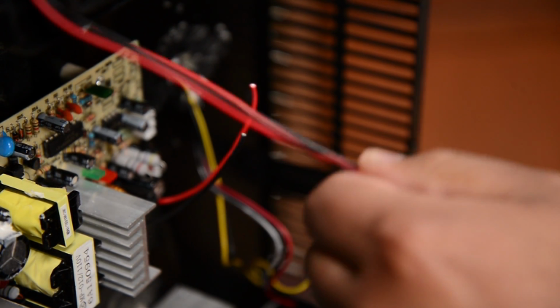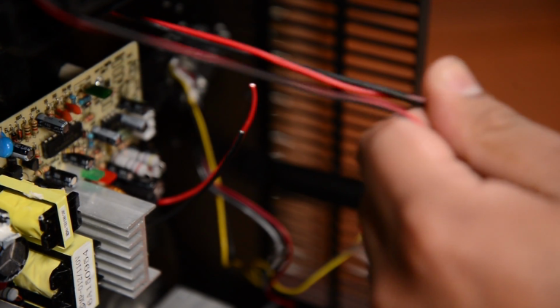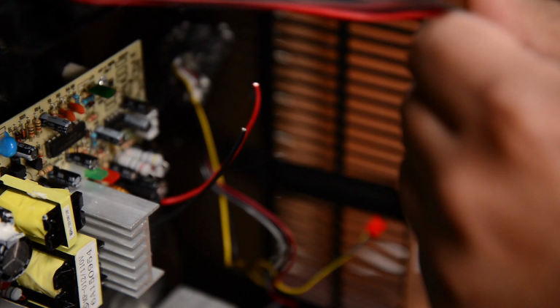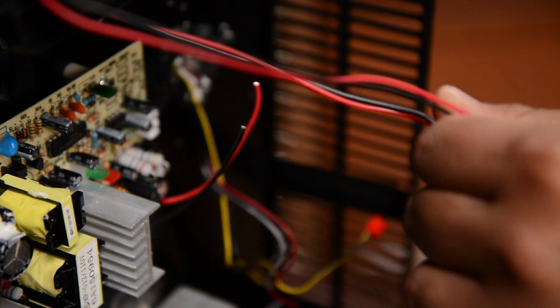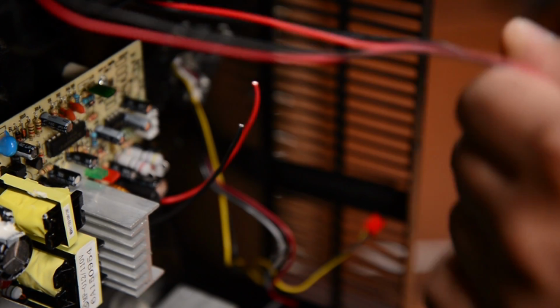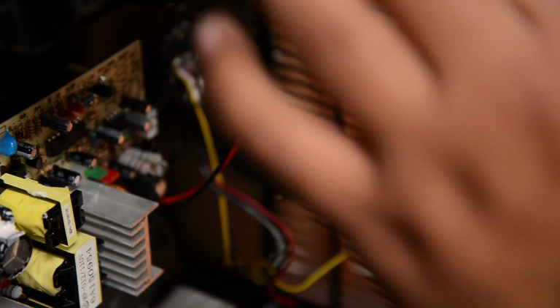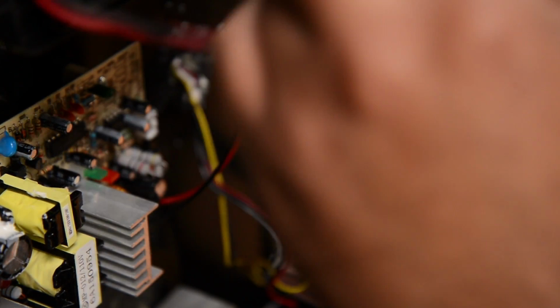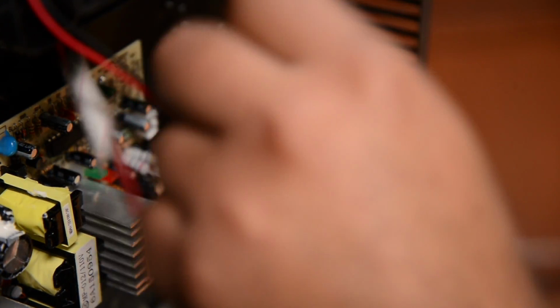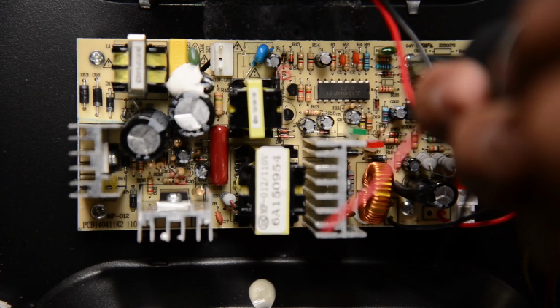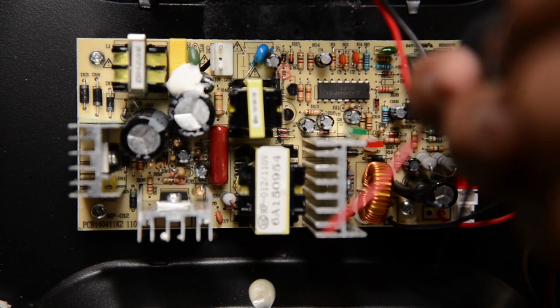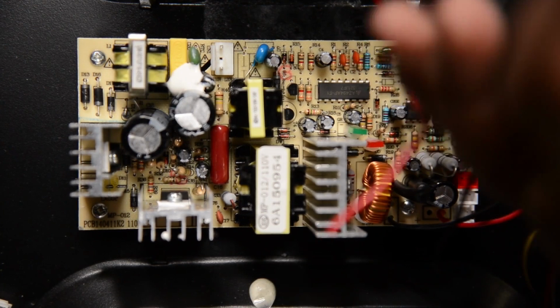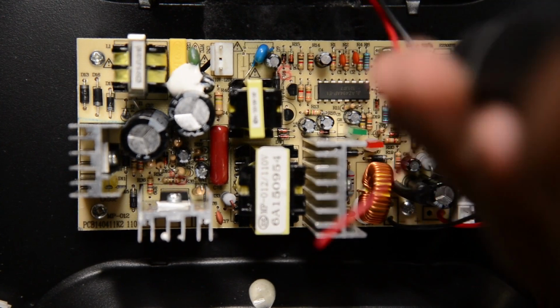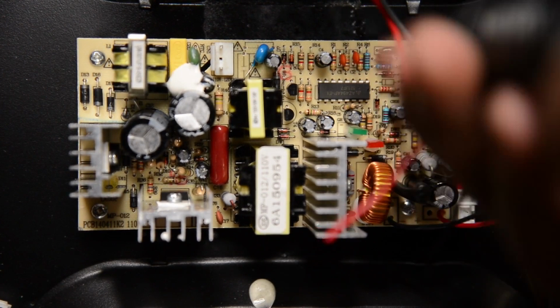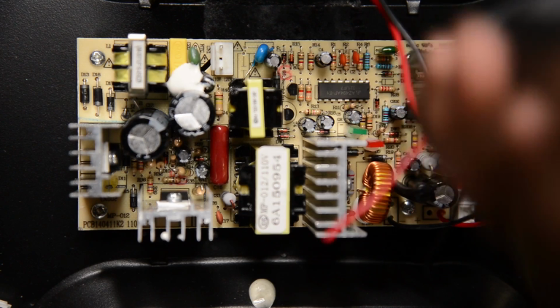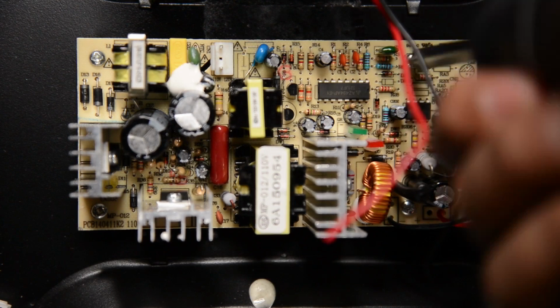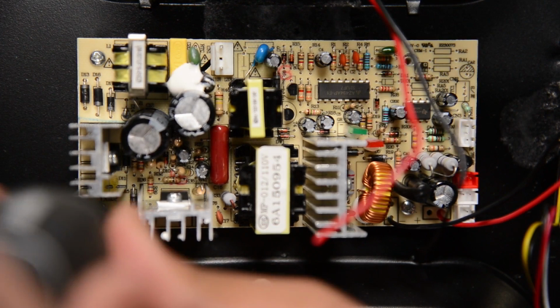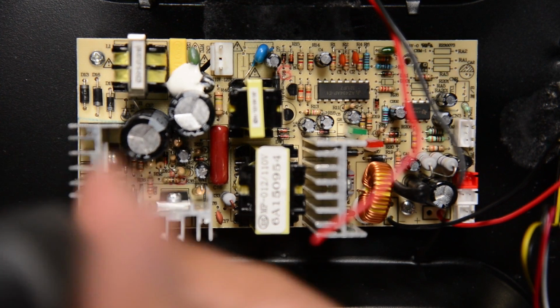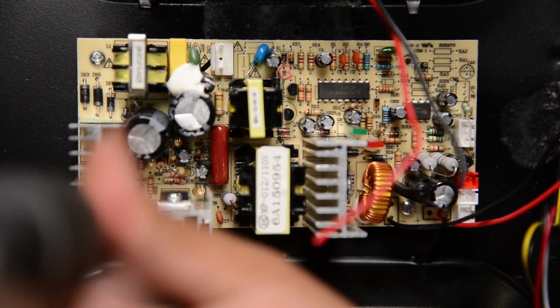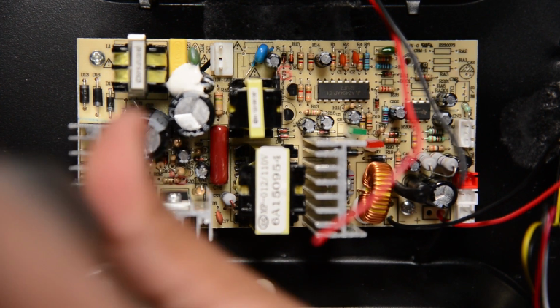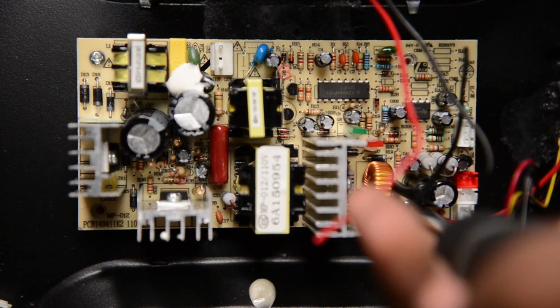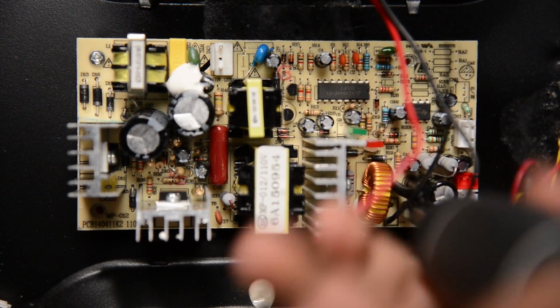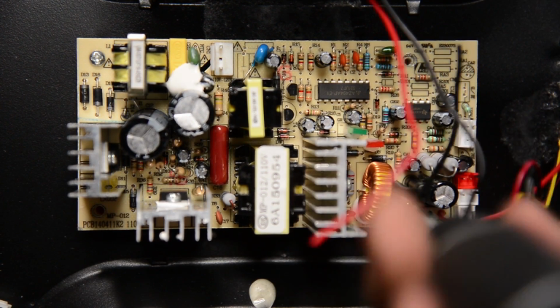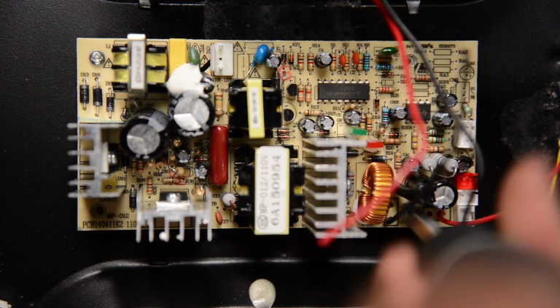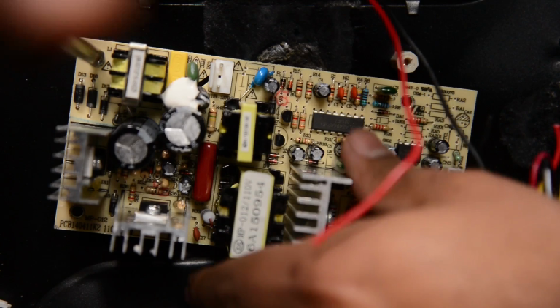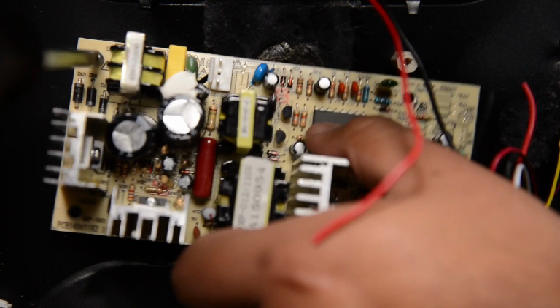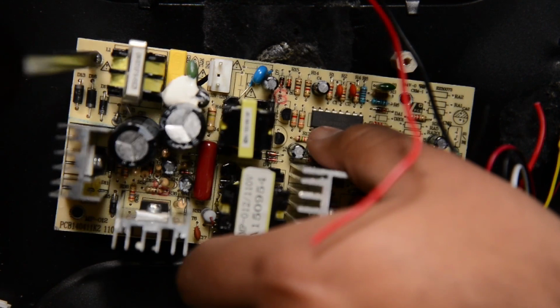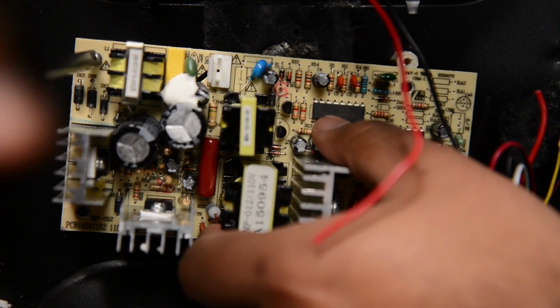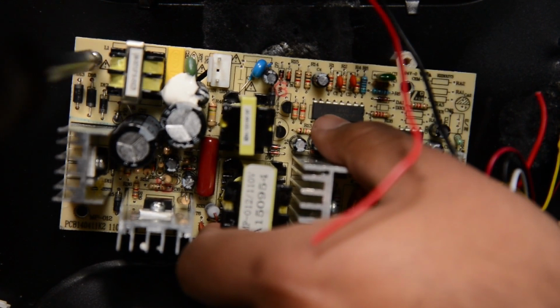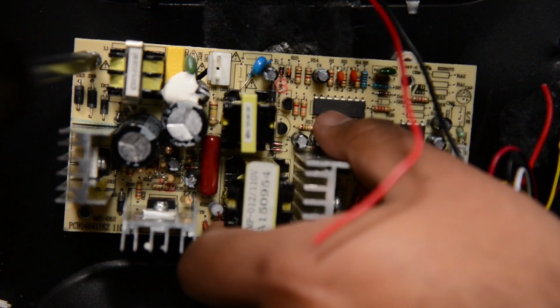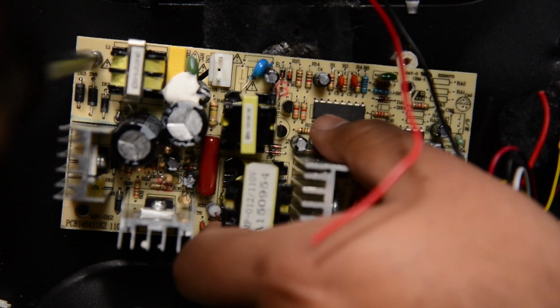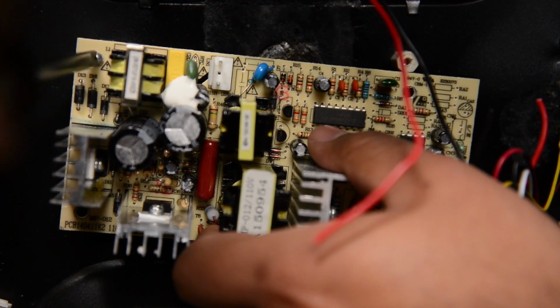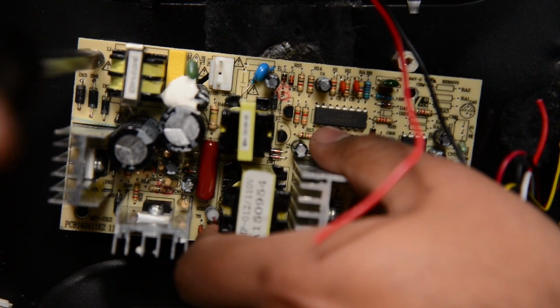Now we can unscrew the old board to replace it with the new one. To remove the board, we have to remove four screws that hold it in place. Make sure you hold the board so it doesn't fall off.